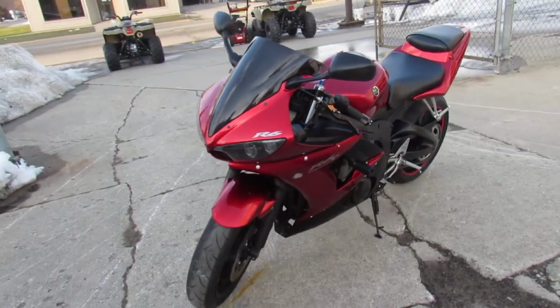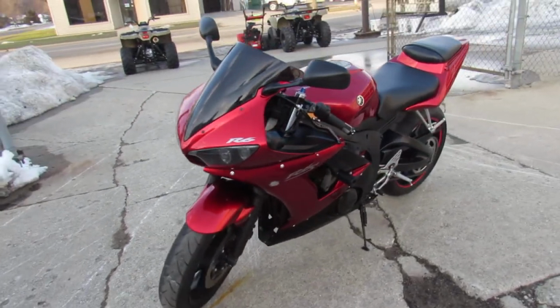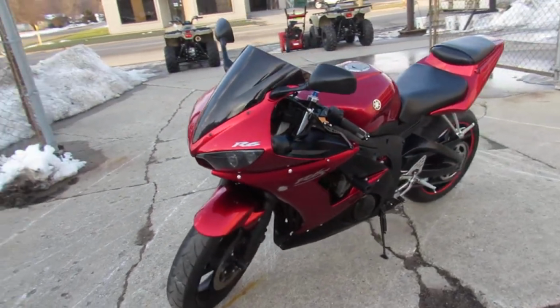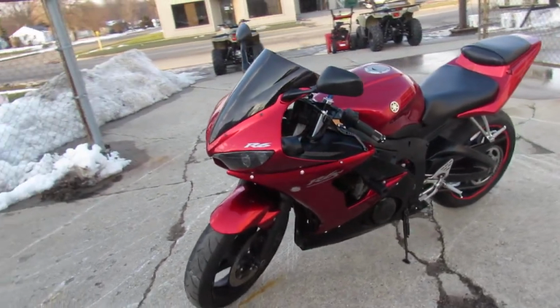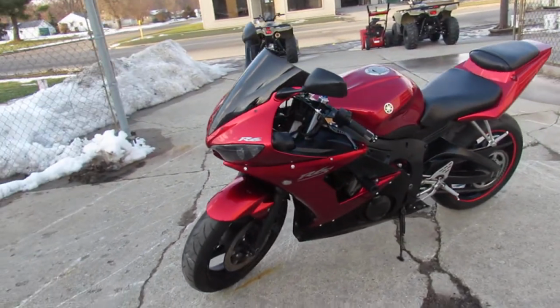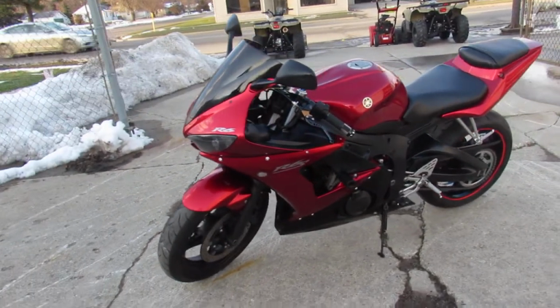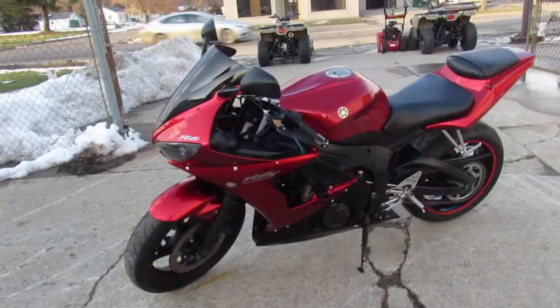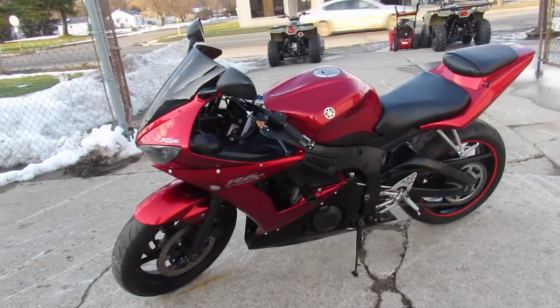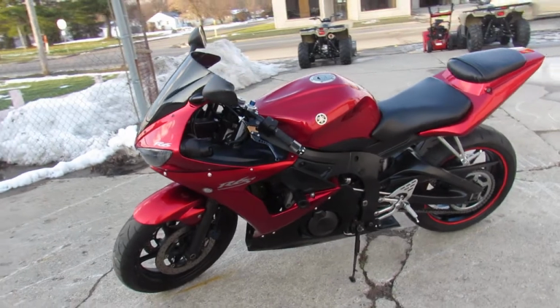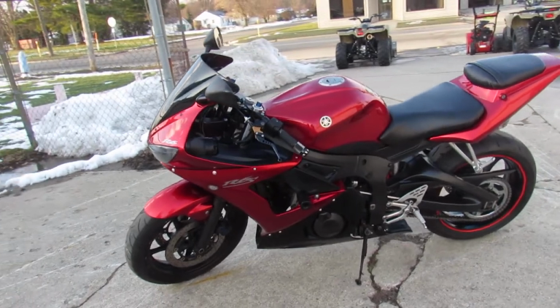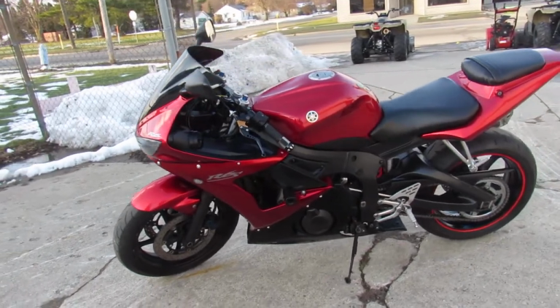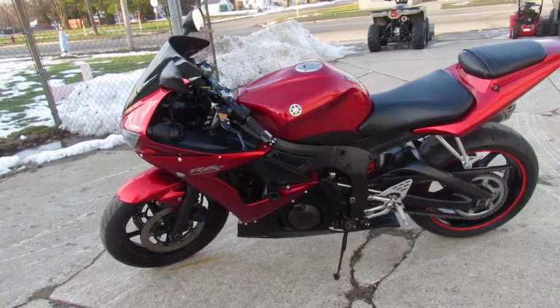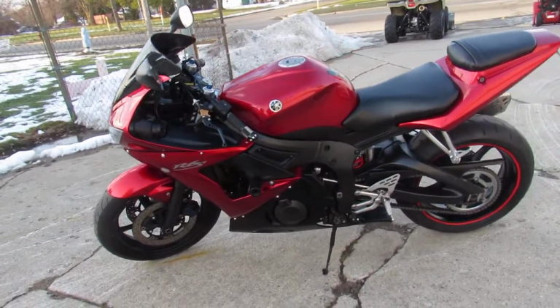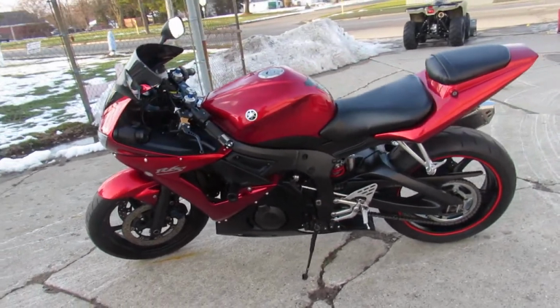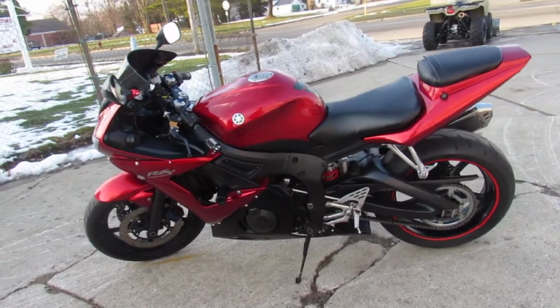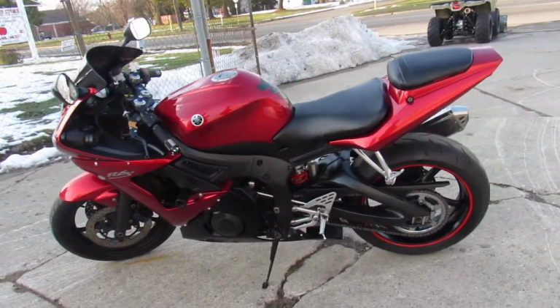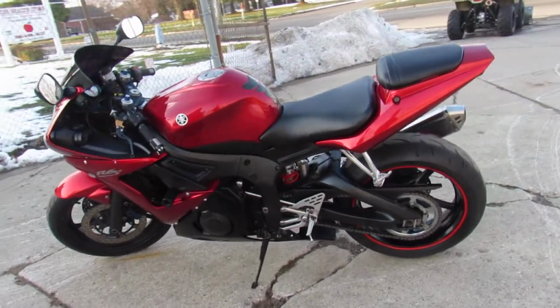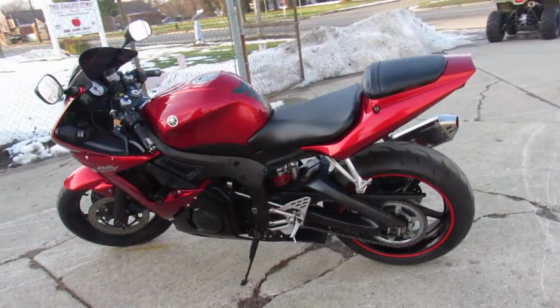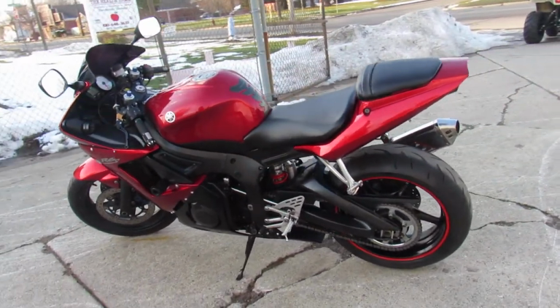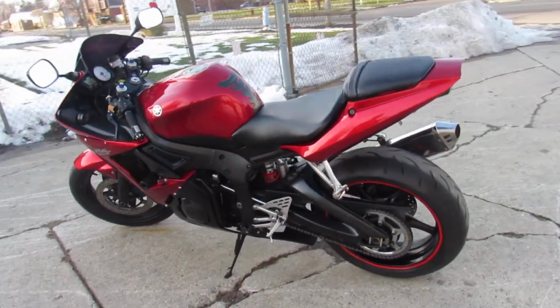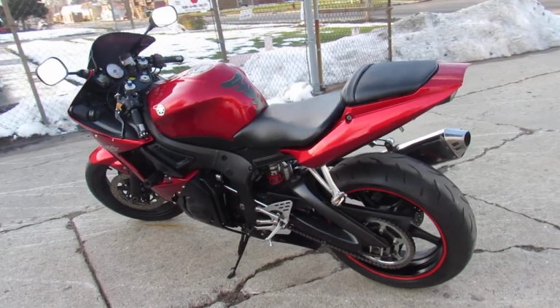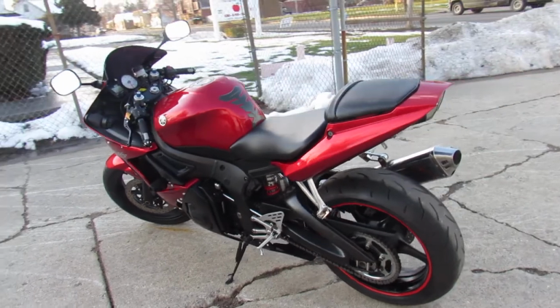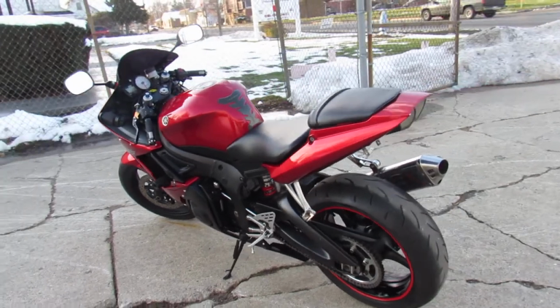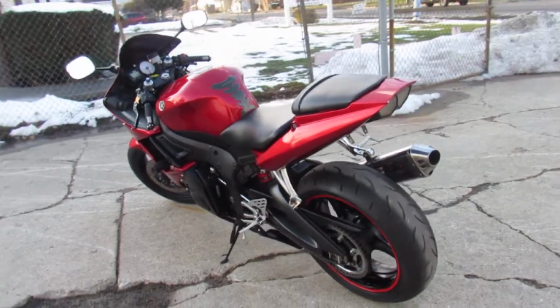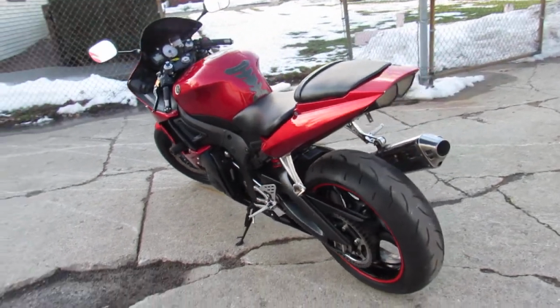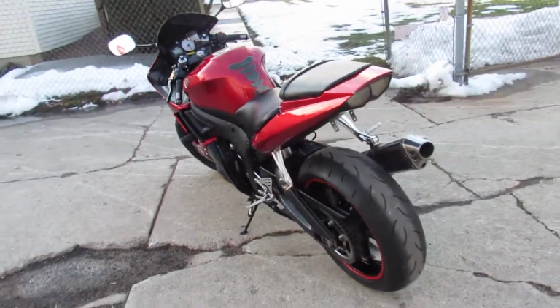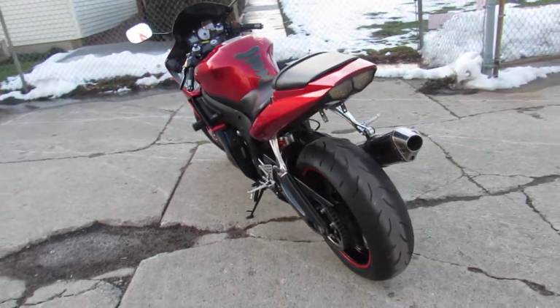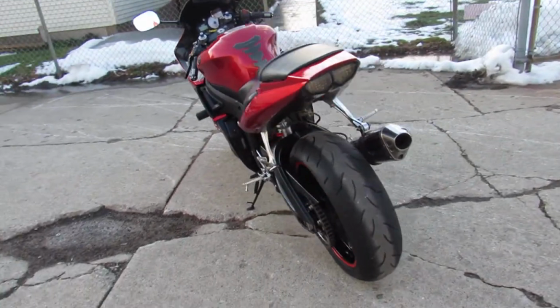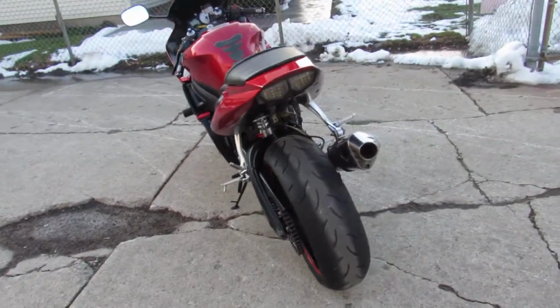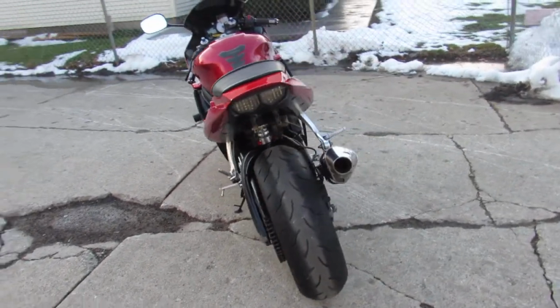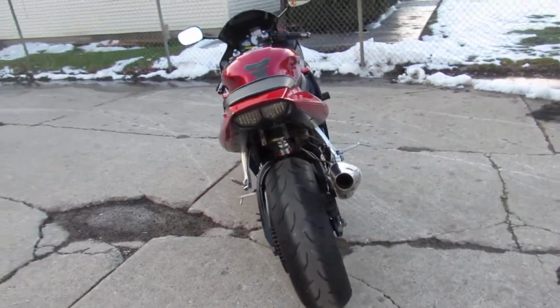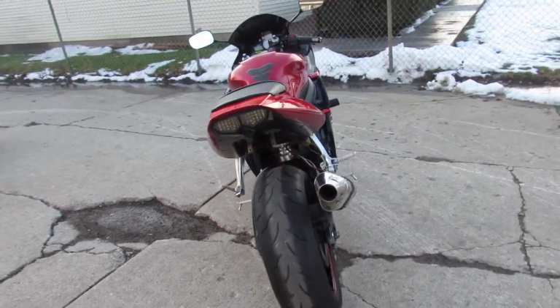It comes in metallic red paint, has CRG levers, fender eliminator kit, frame sliders, flush mount front turn signals, and the Yoshimura stainless steel exhaust — the sound makes this R6 sound as cool as it looks, guys.